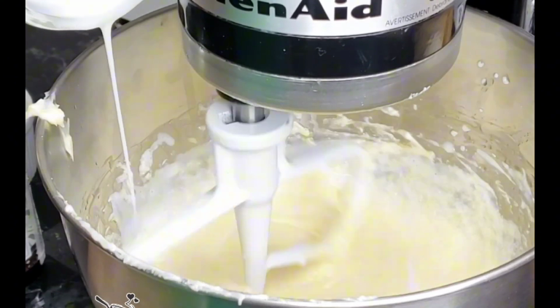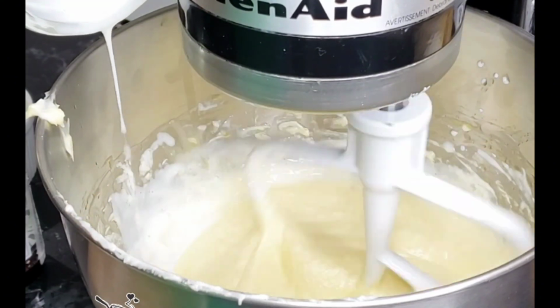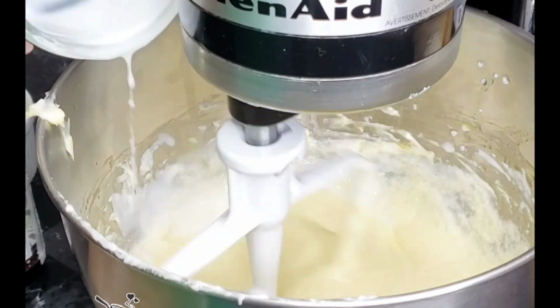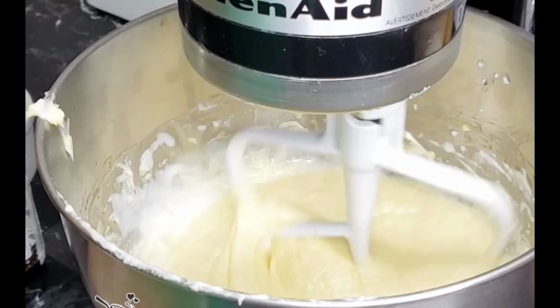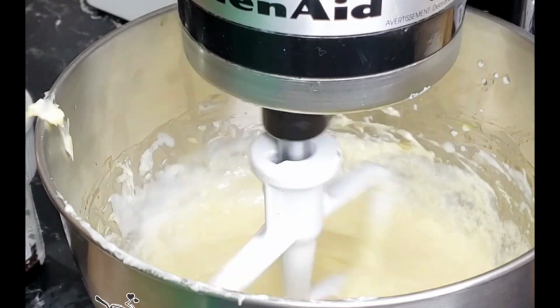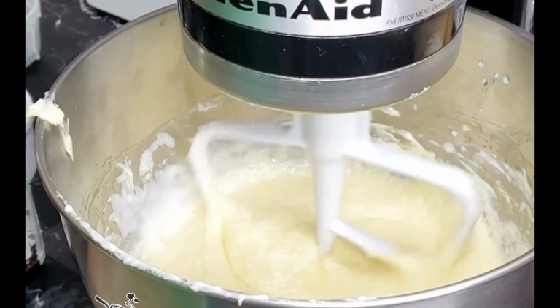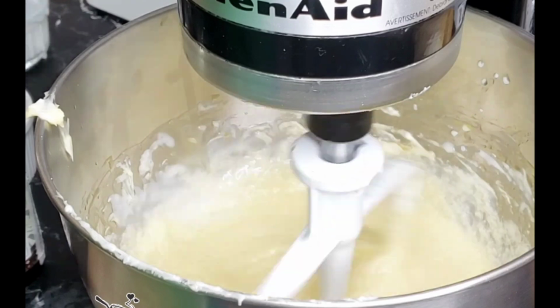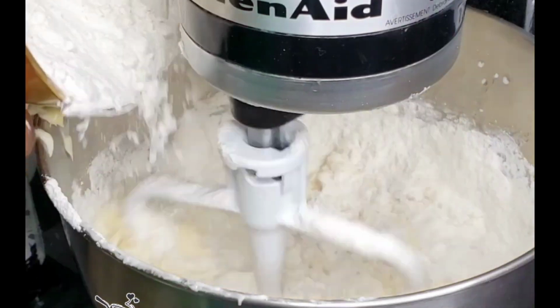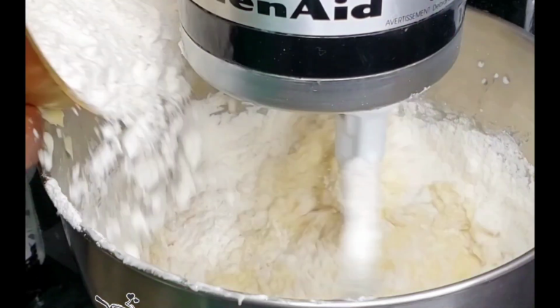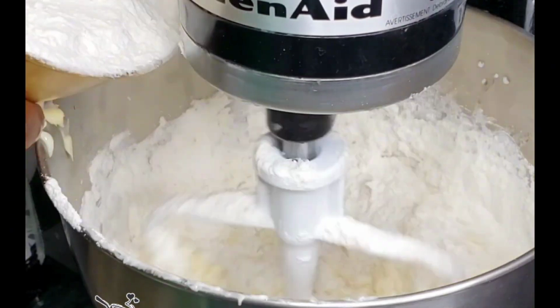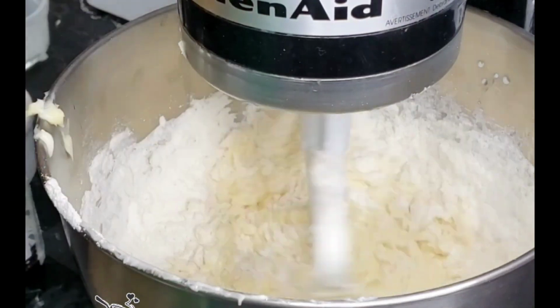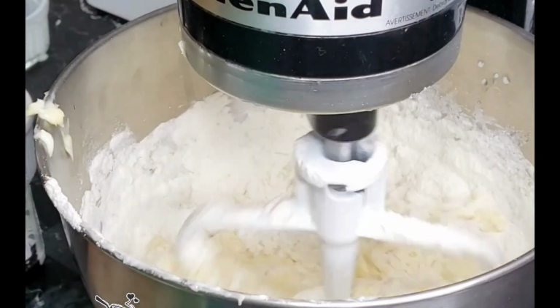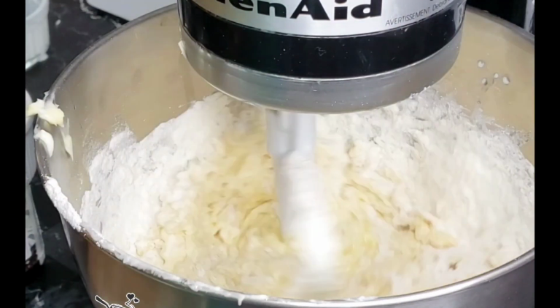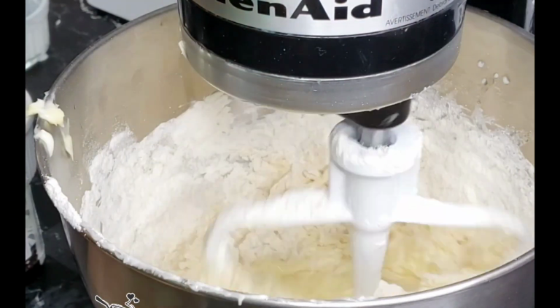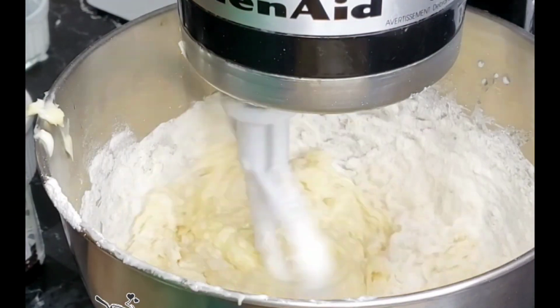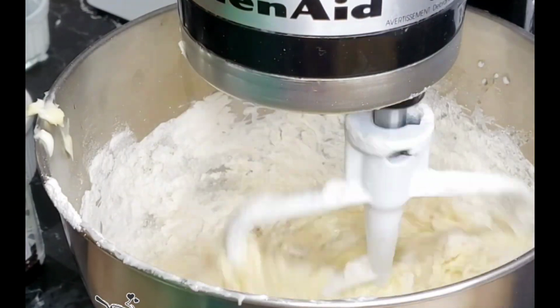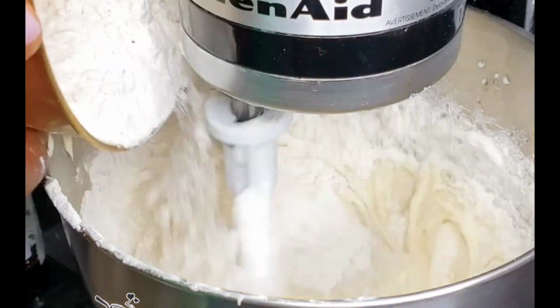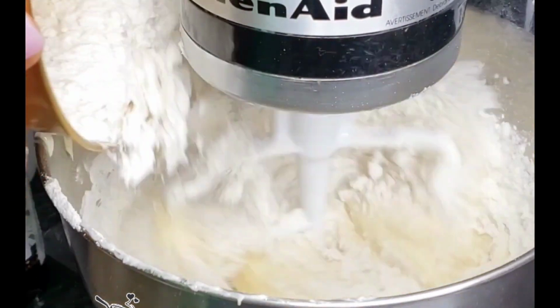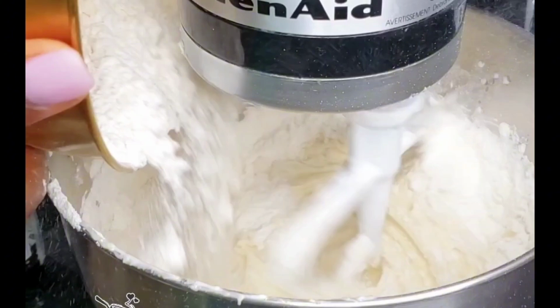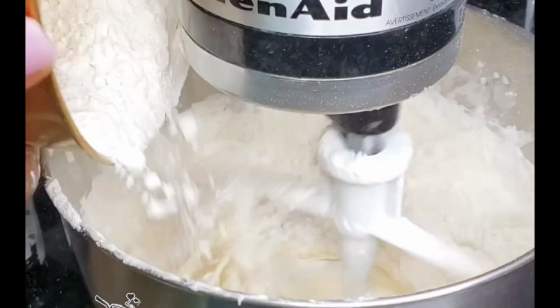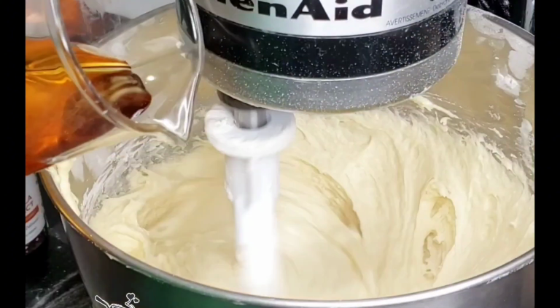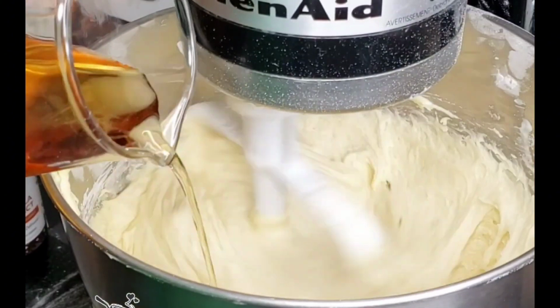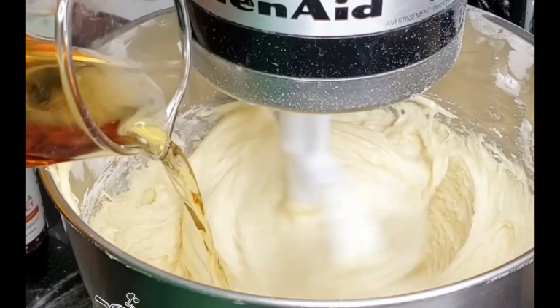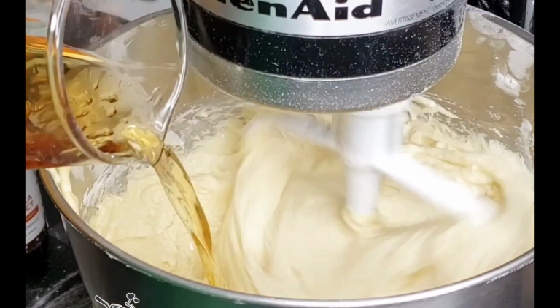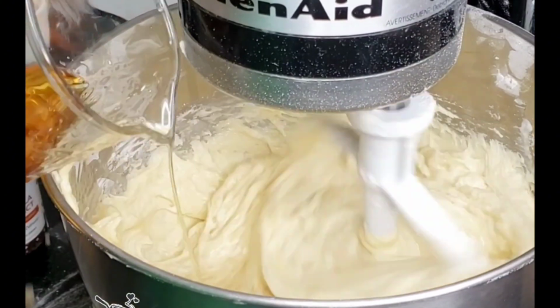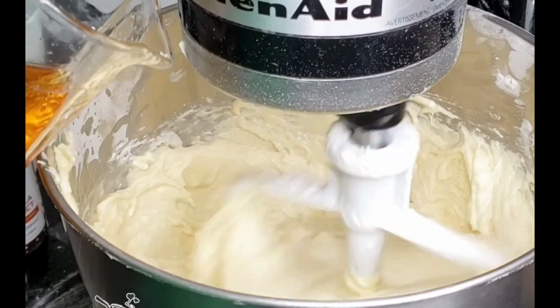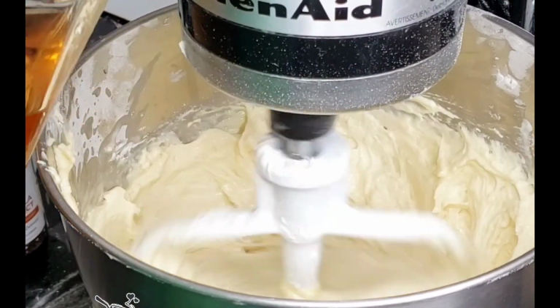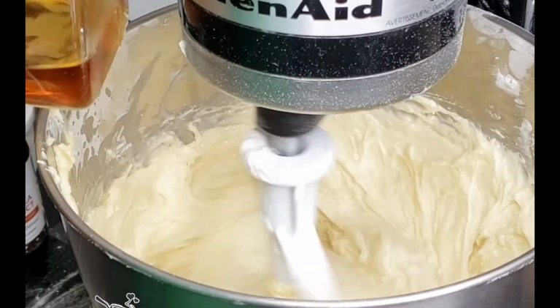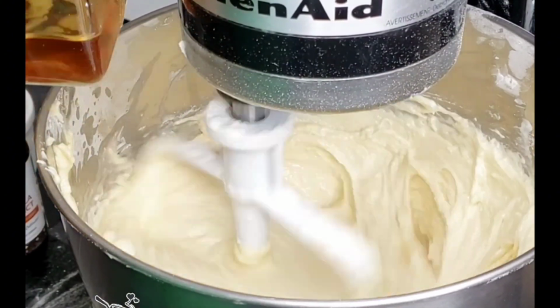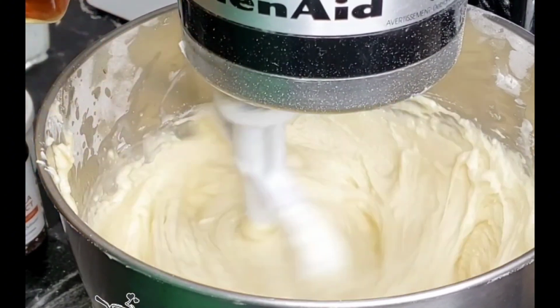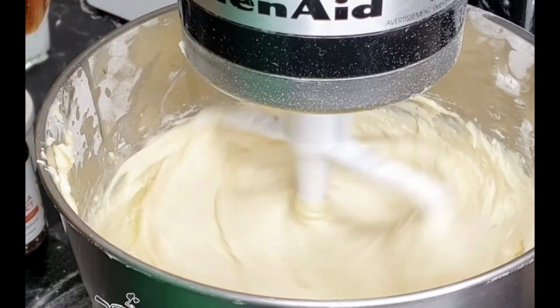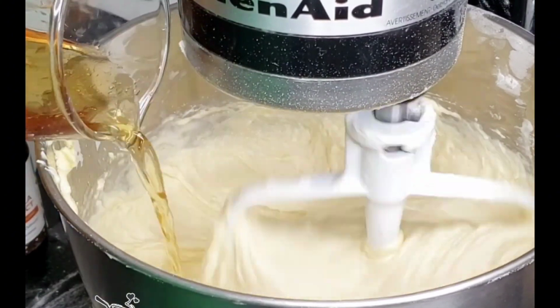Now bring in some vanilla extract and some milk — I'm using full fat milk here, but any milk will work perfectly. Now keep adding the flour mixture in batches. In total, I added mine in three batches — batches are always important.